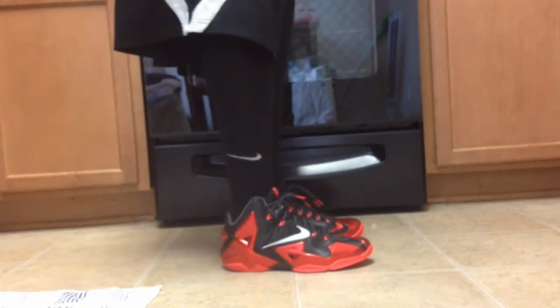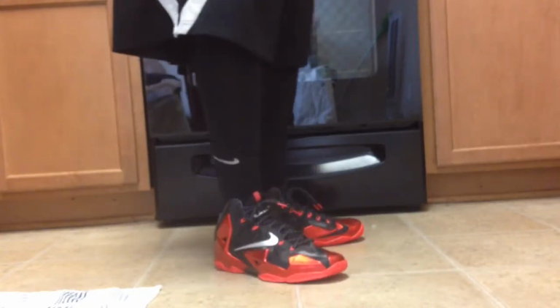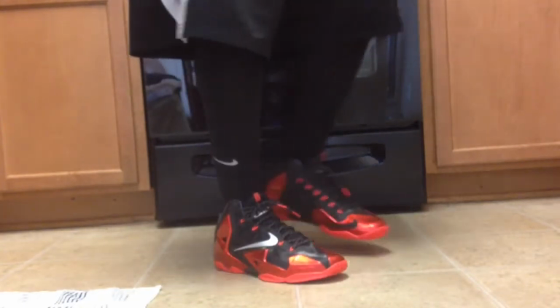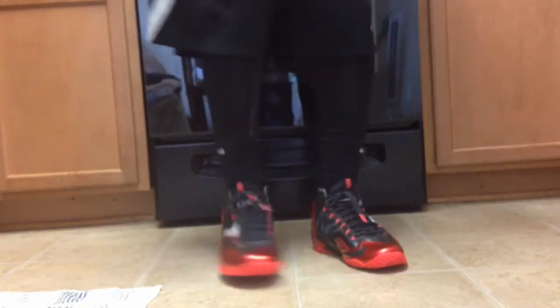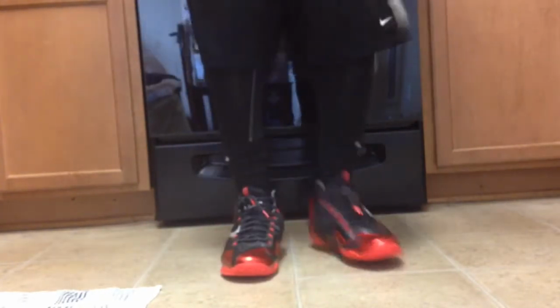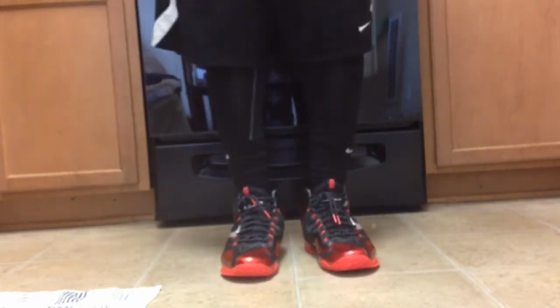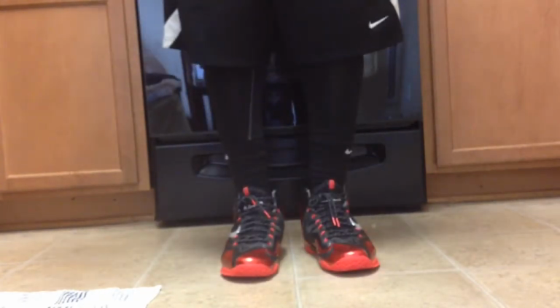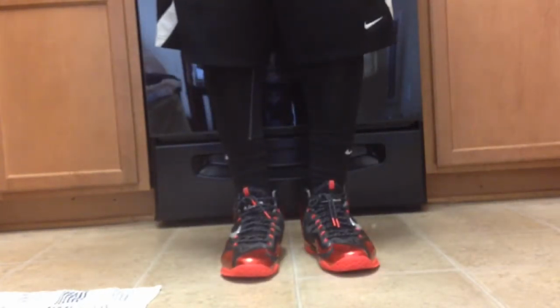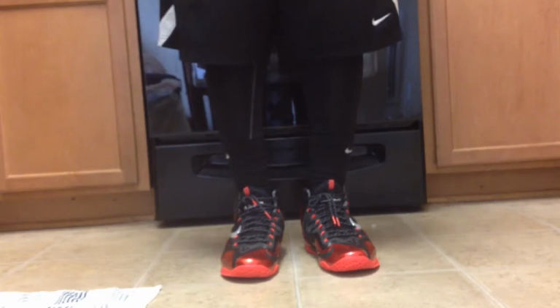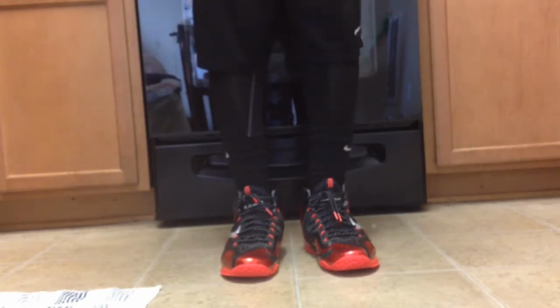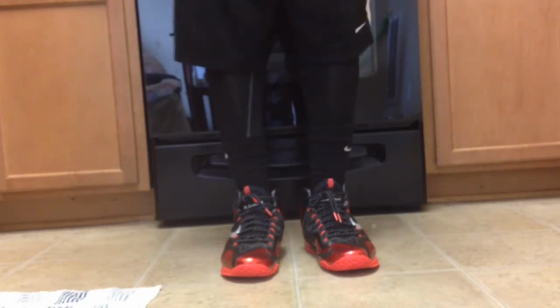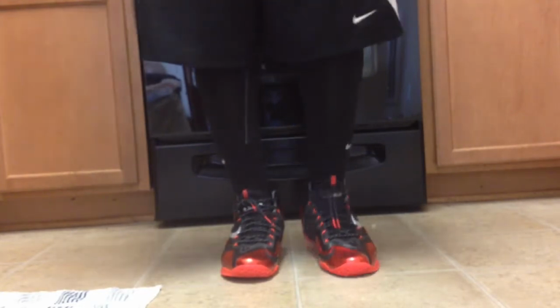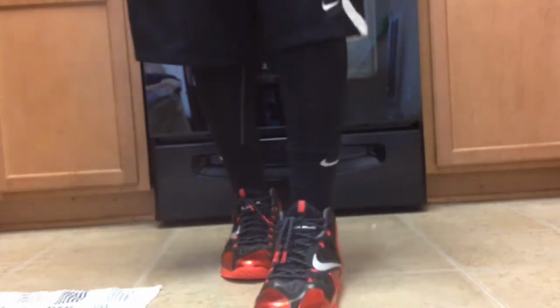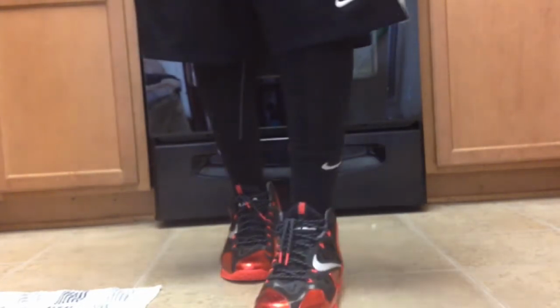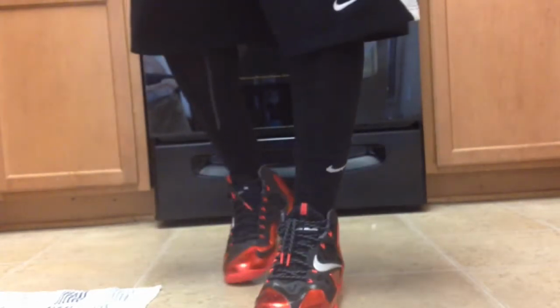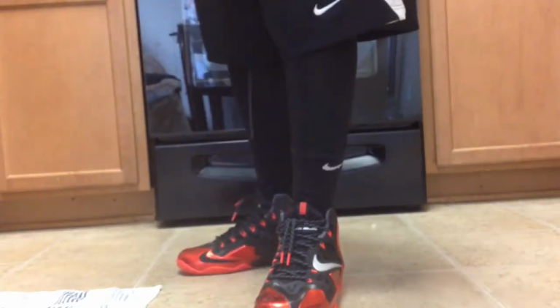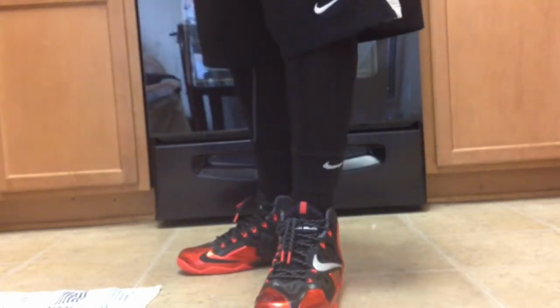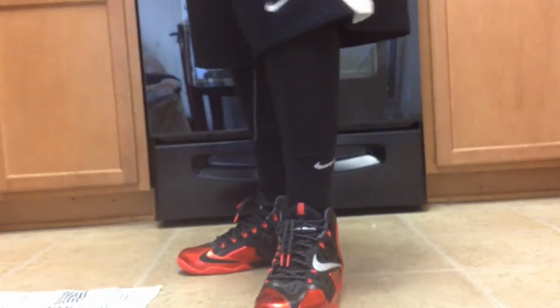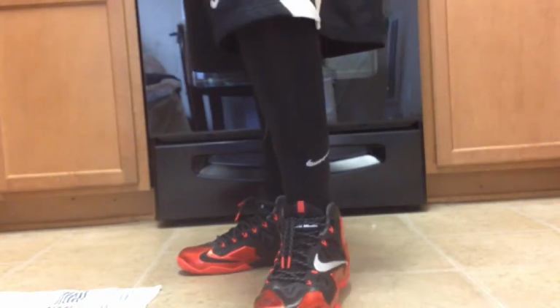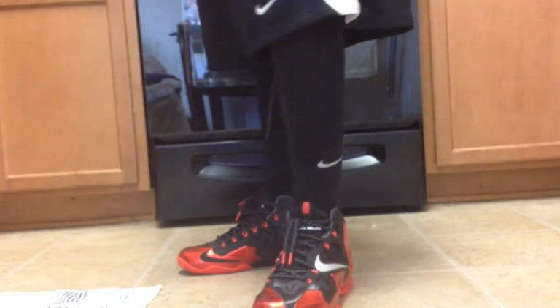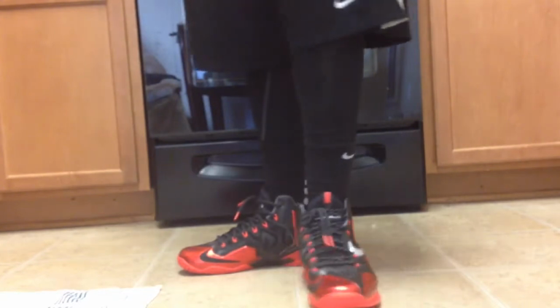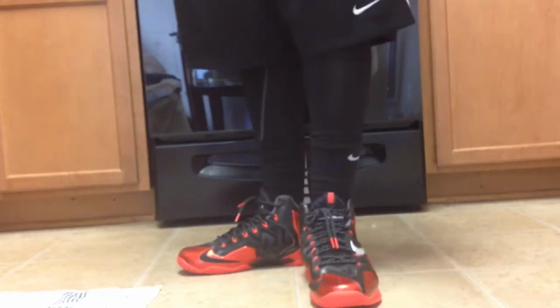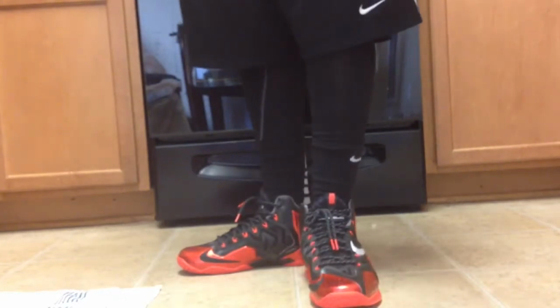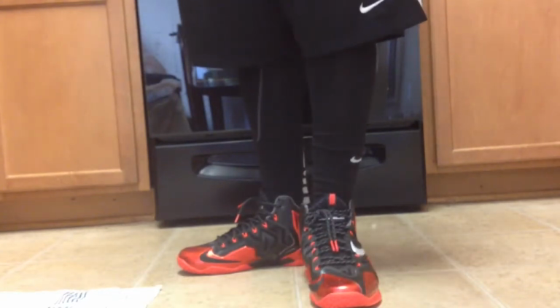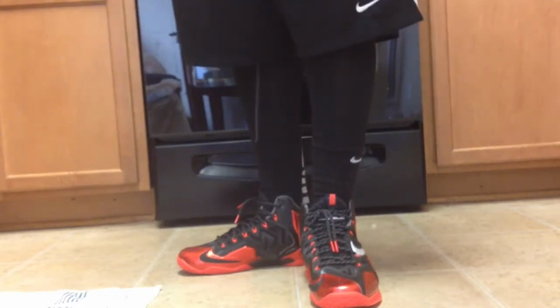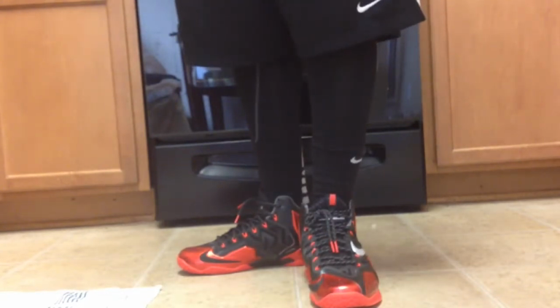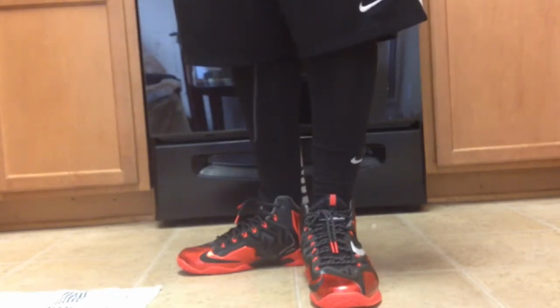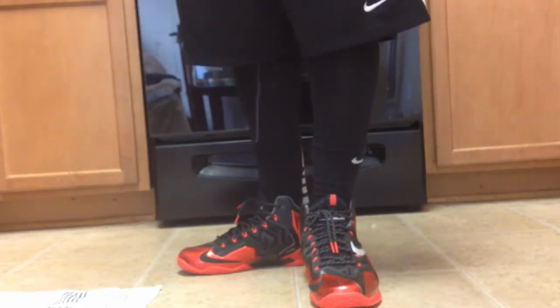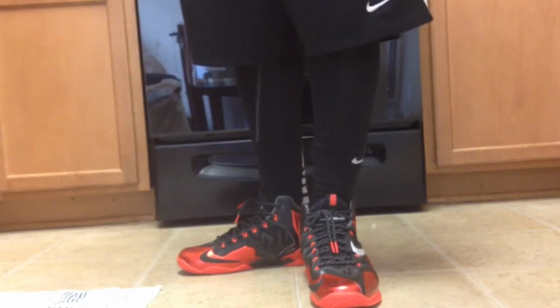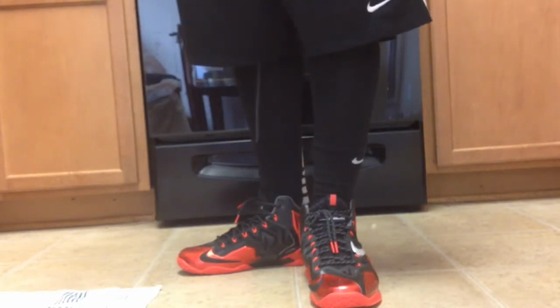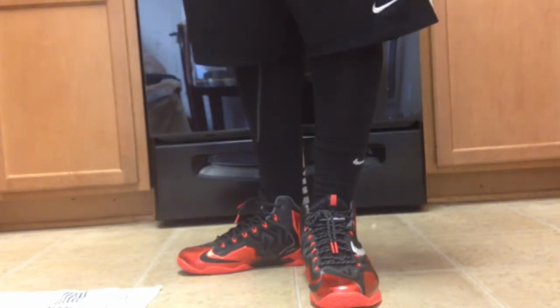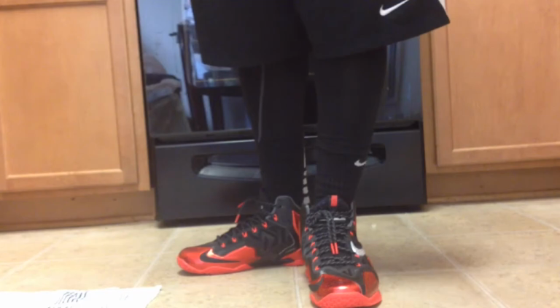To the side and back to the front. So that is today's shoe, the Nike LeBron 11. Appreciate everybody watching. I'm out. Peace.